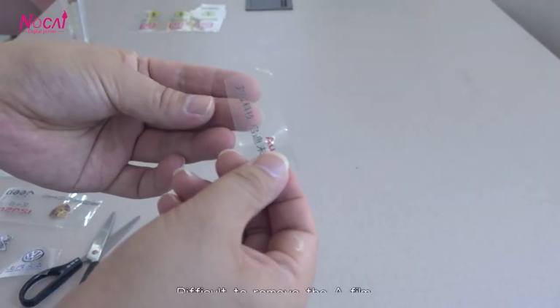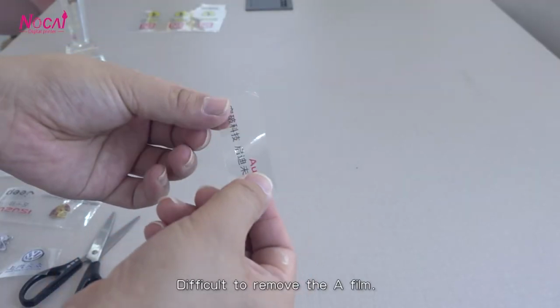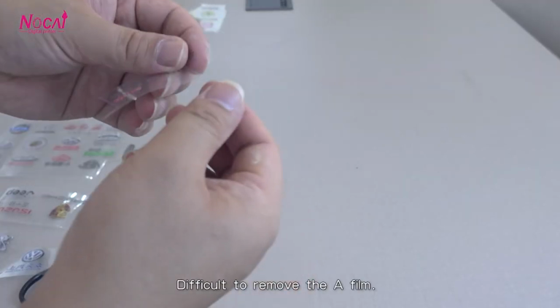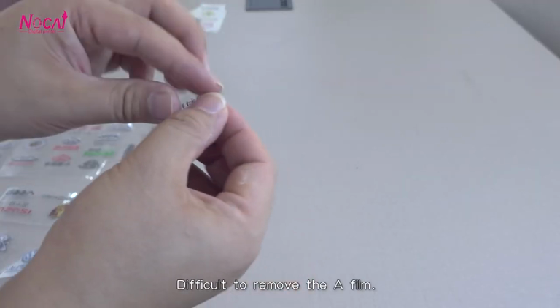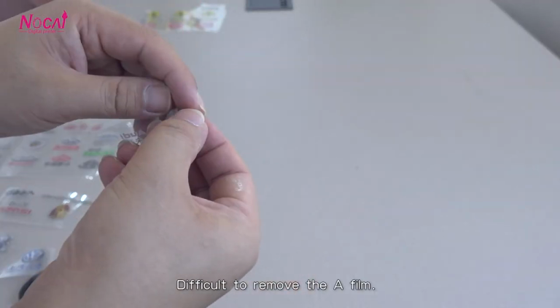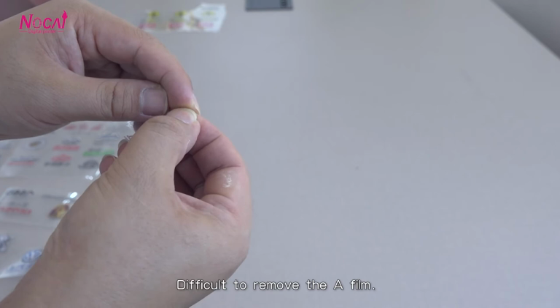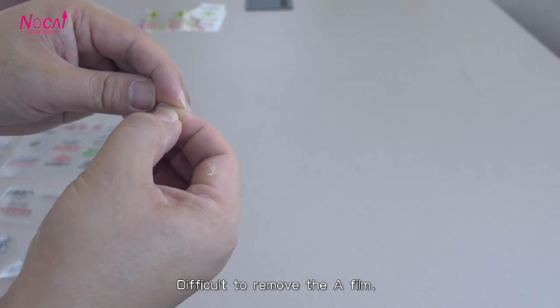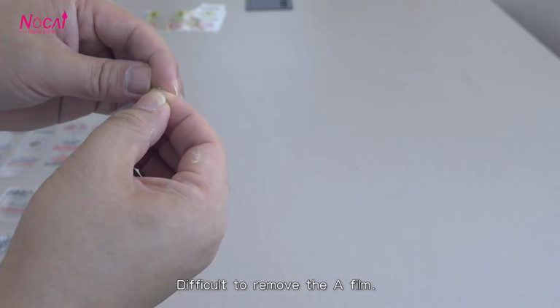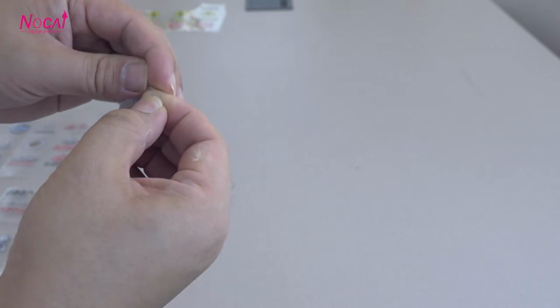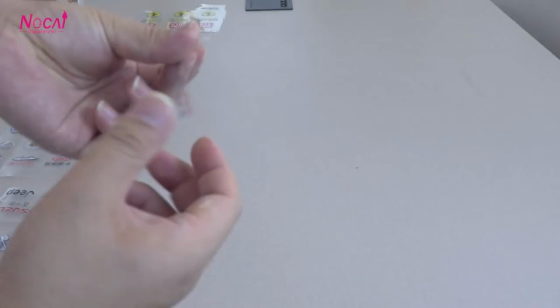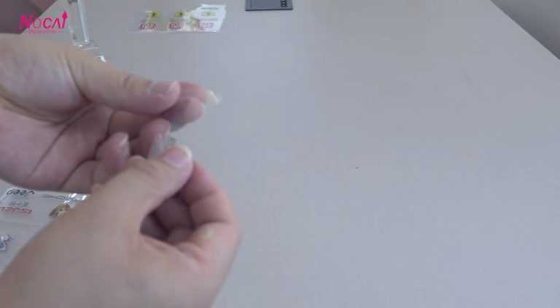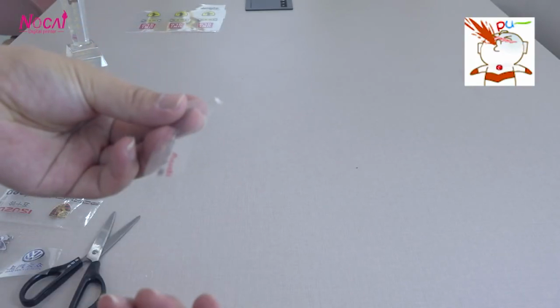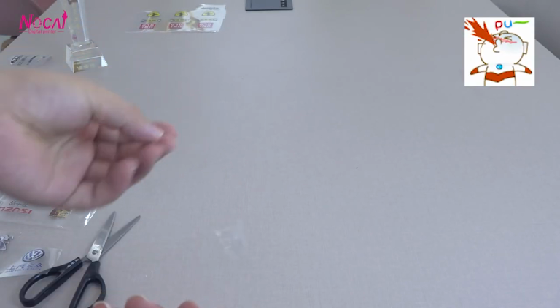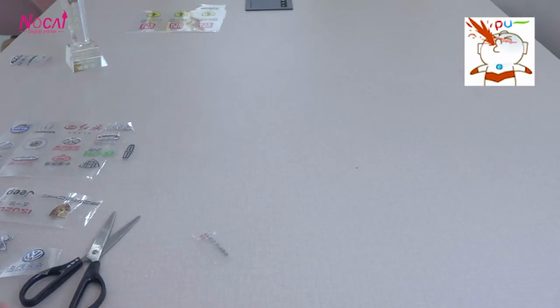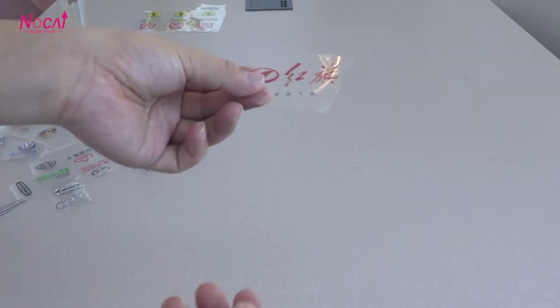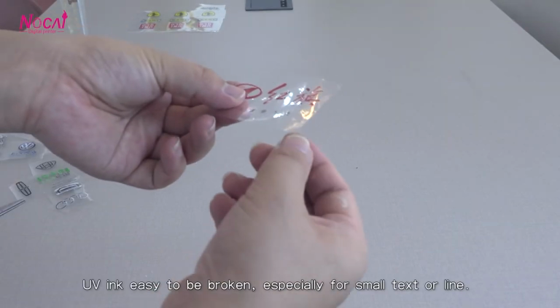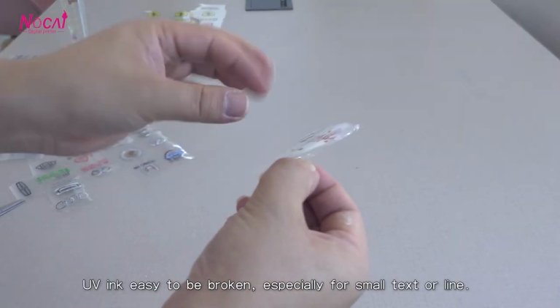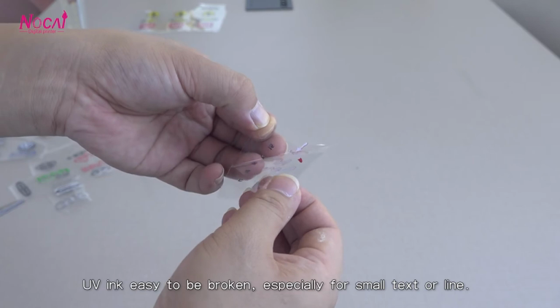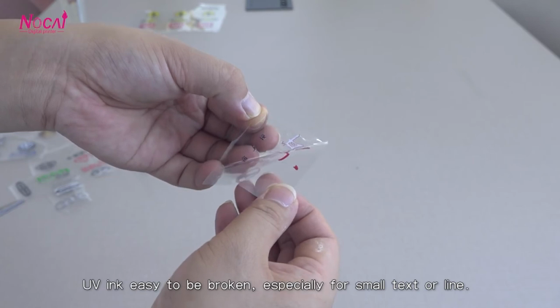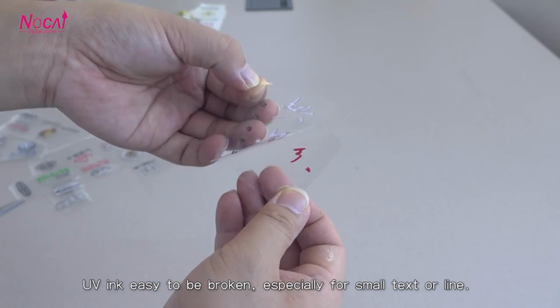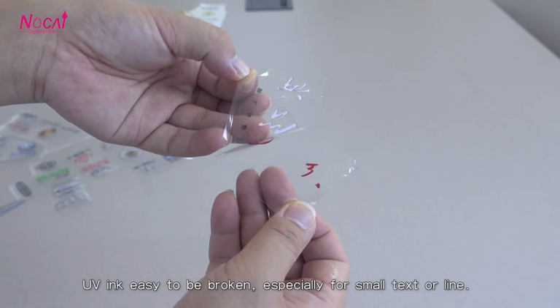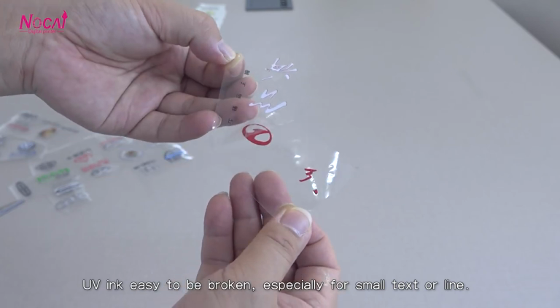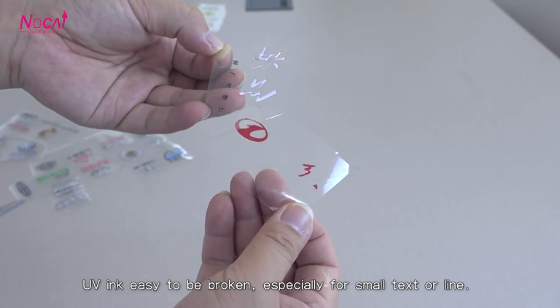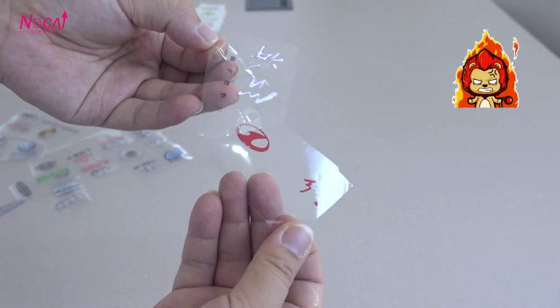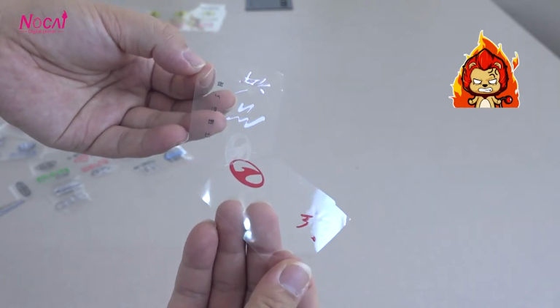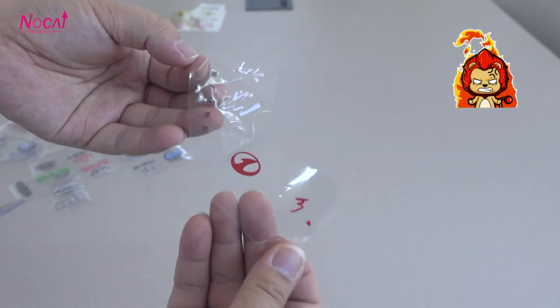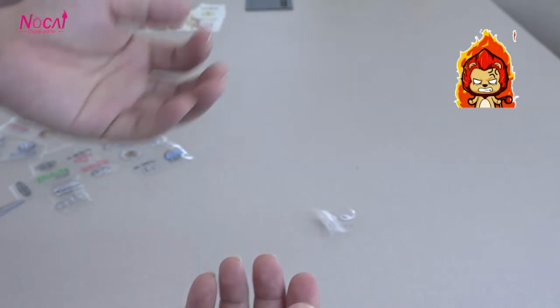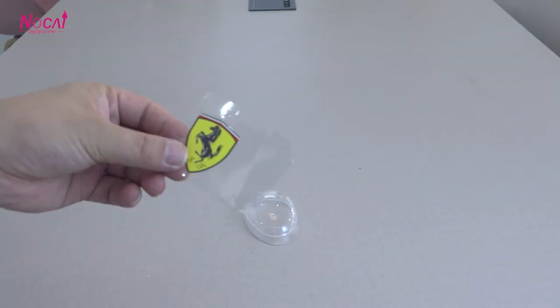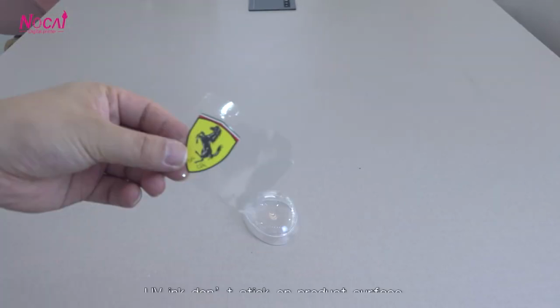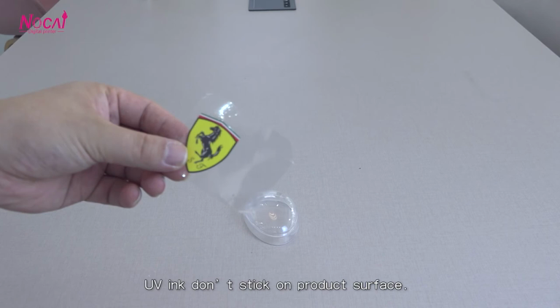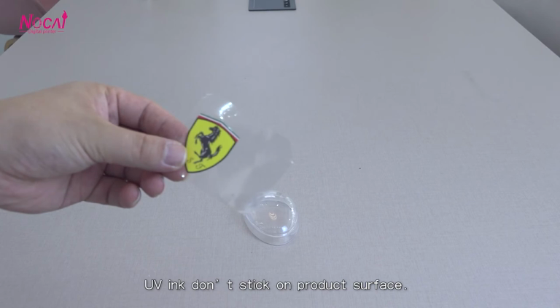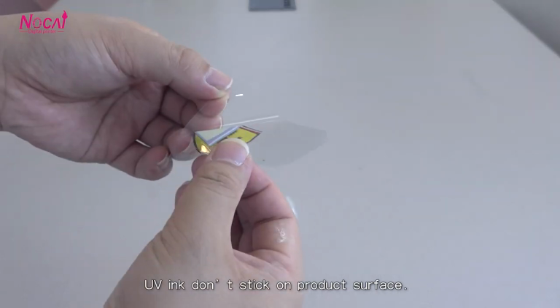These problematic situations include: difficulty removing the A-film, UV ink that easily breaks — especially for small text or lines — and UV ink that doesn't stick to the product surface.